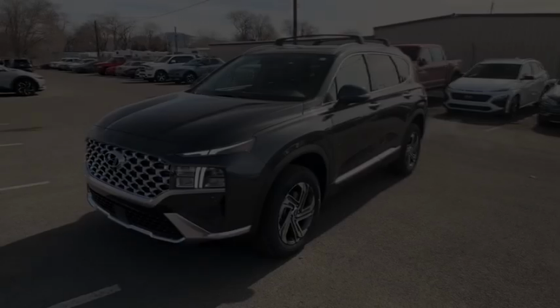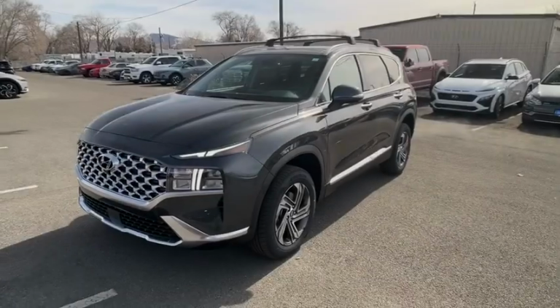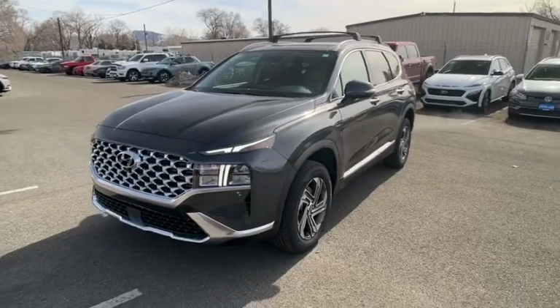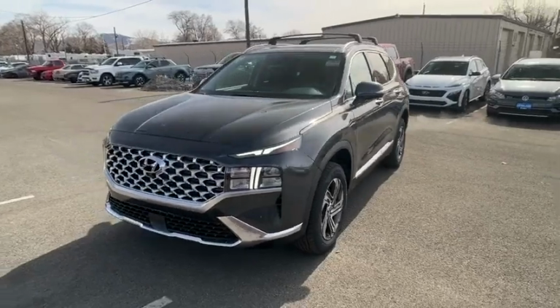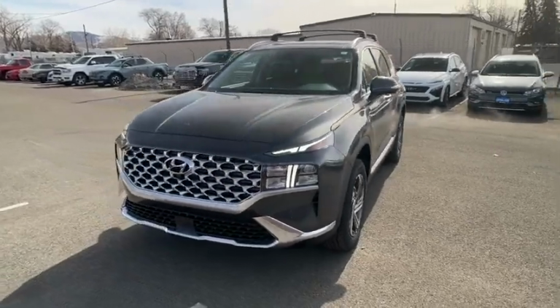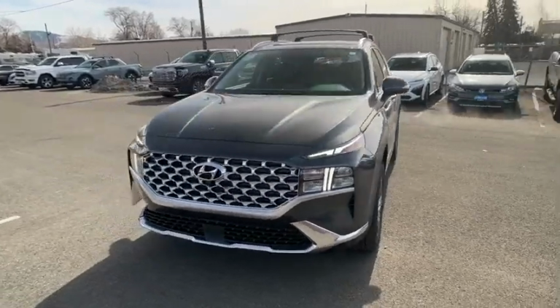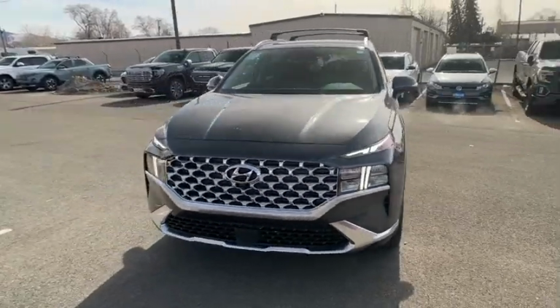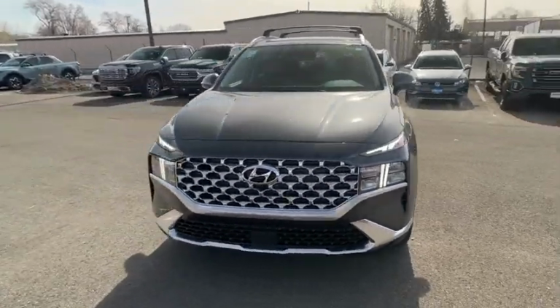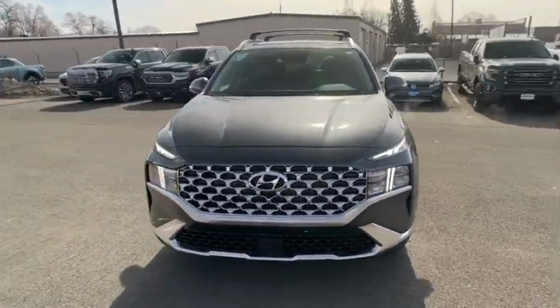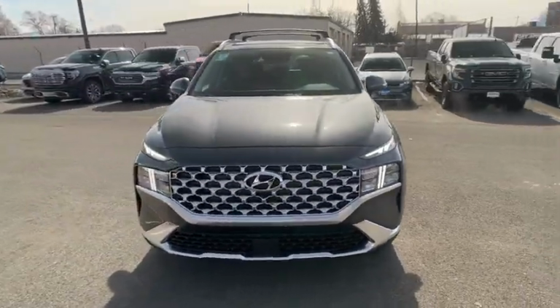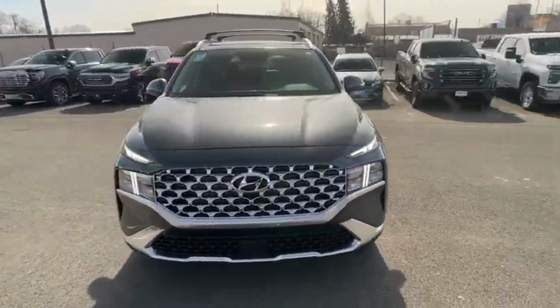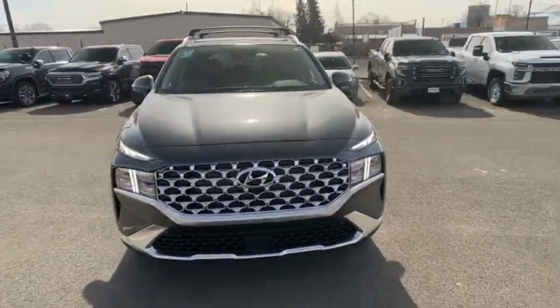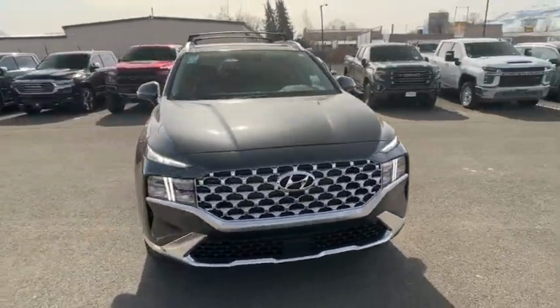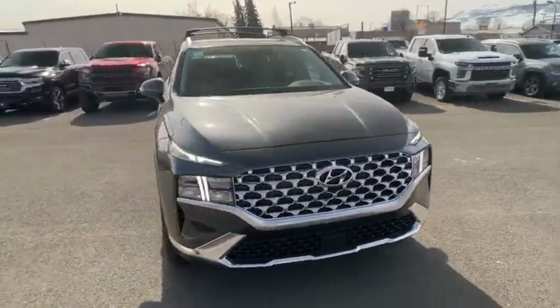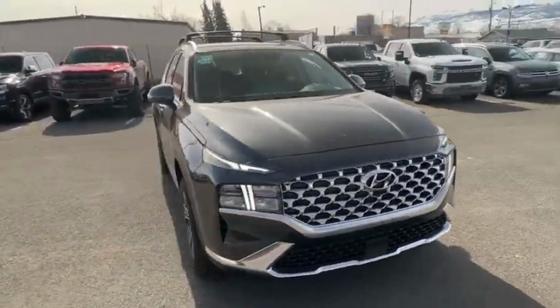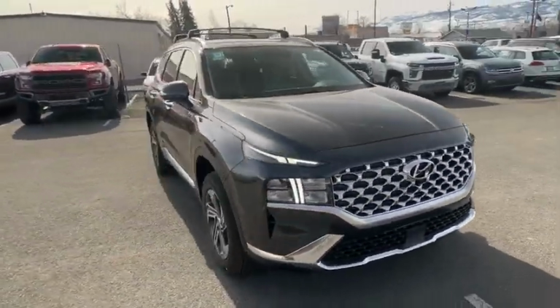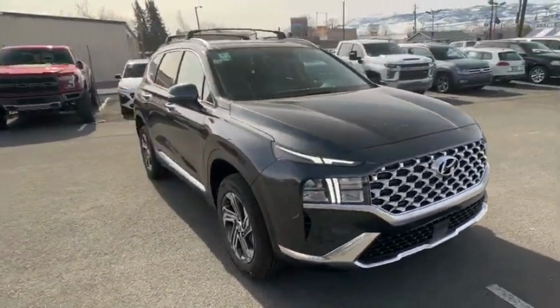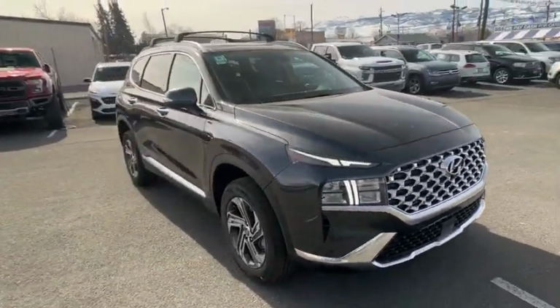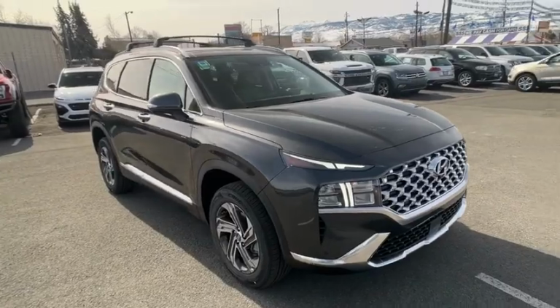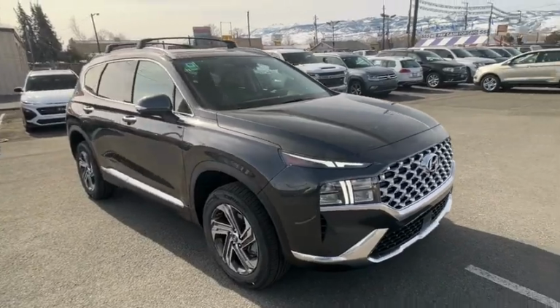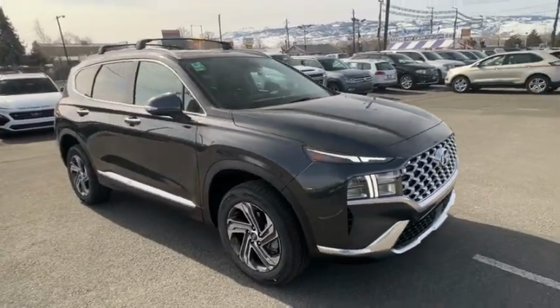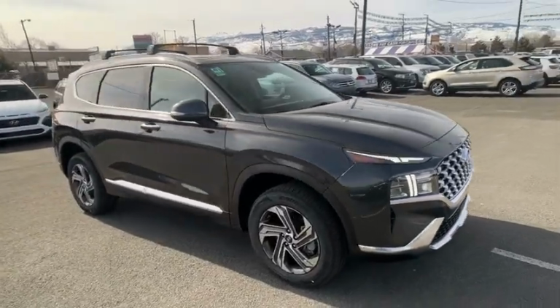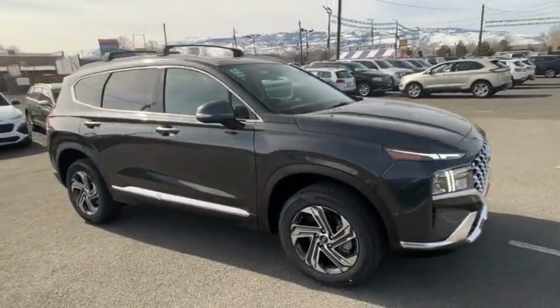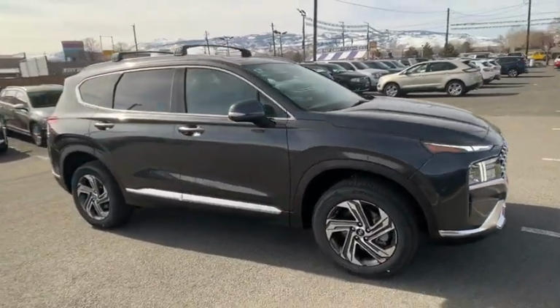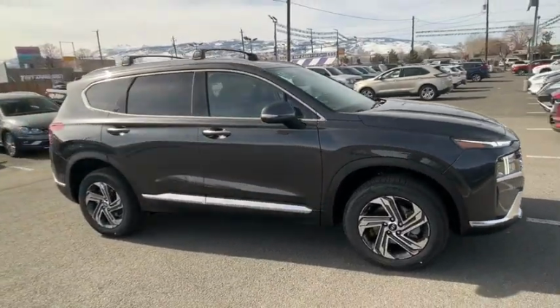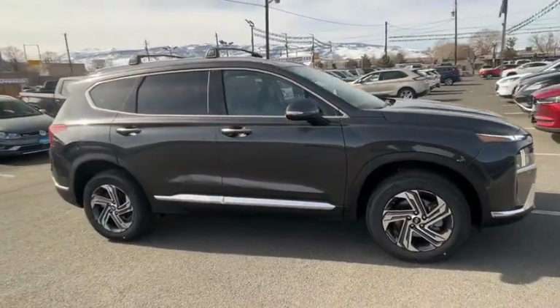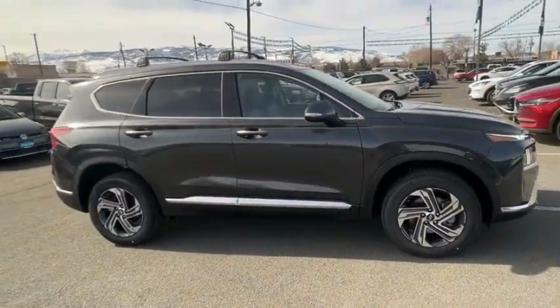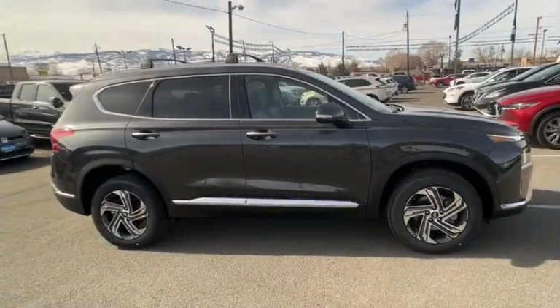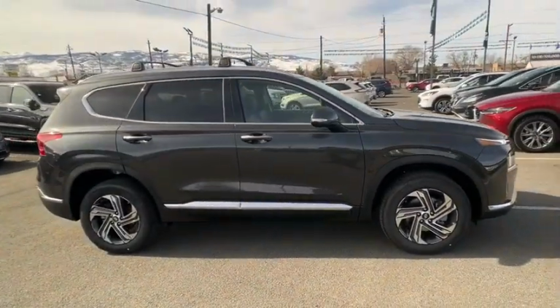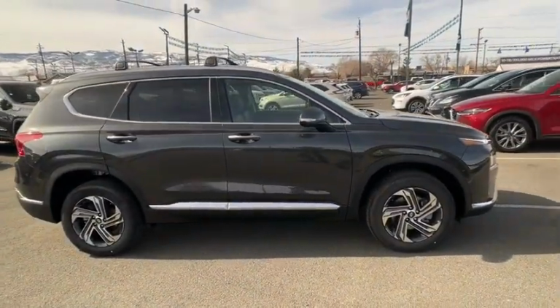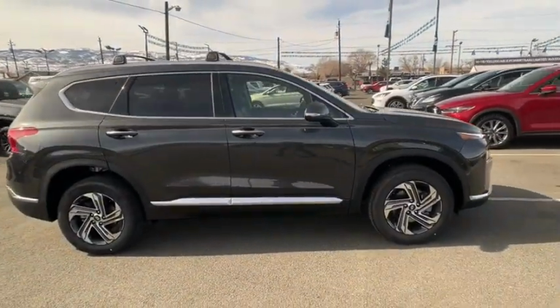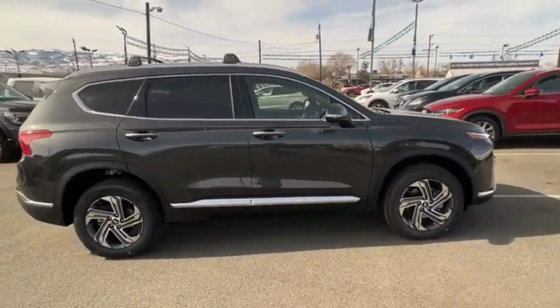Make a great choice today with the 2023 Hyundai Santa Fe. Style, quality, performance, value. Need we say more?